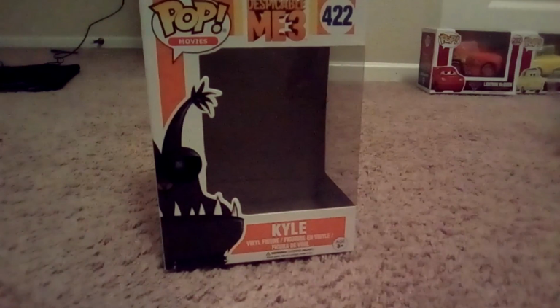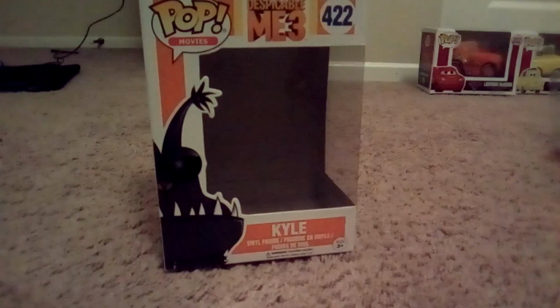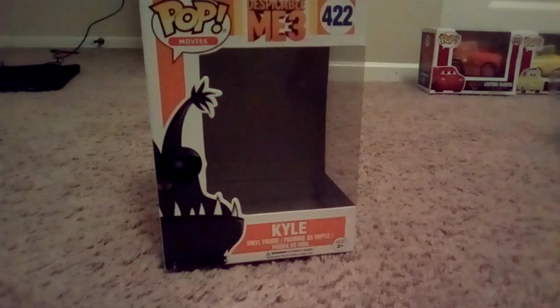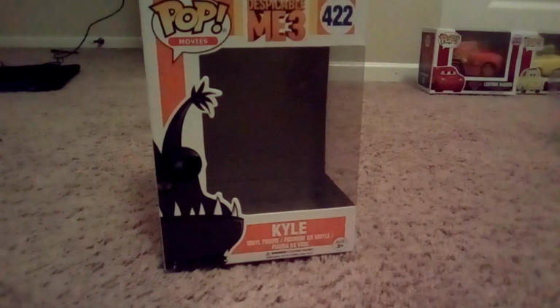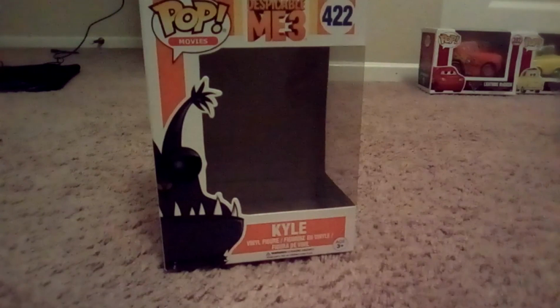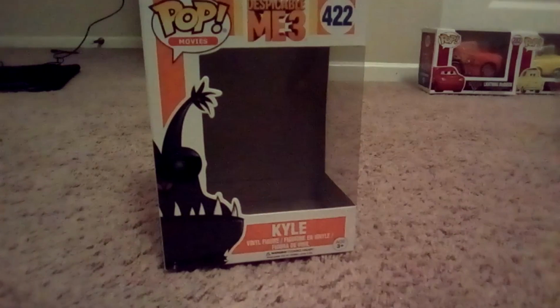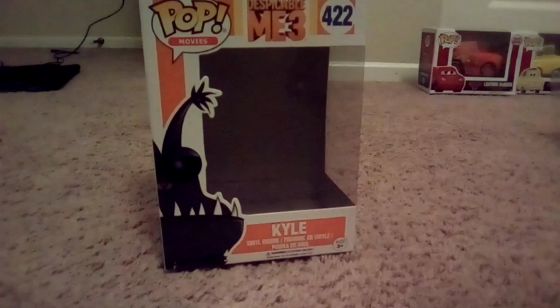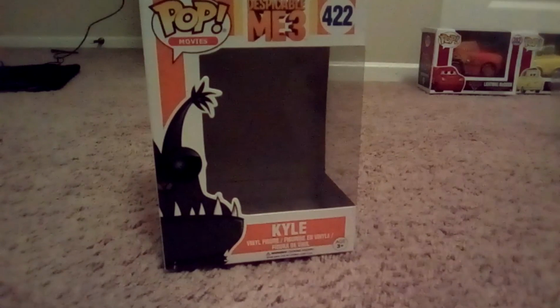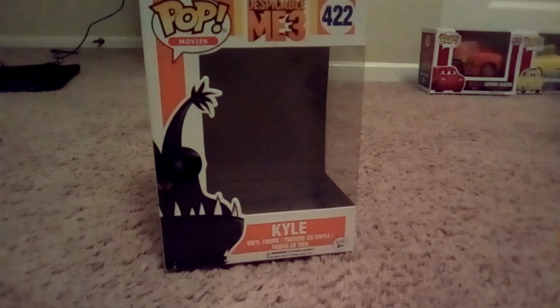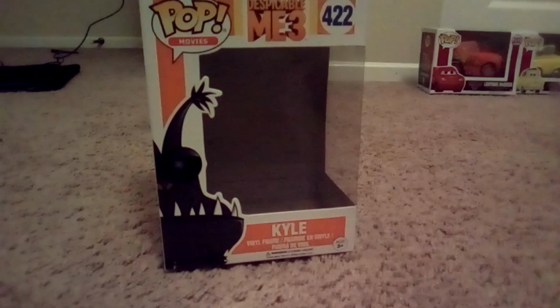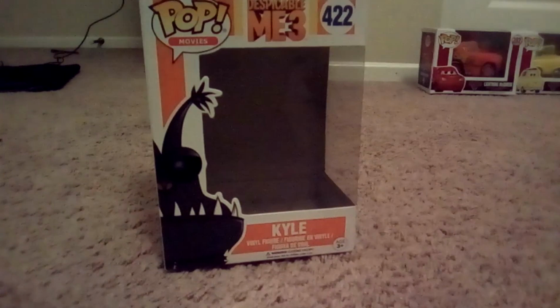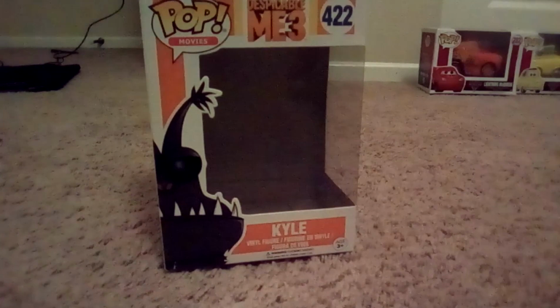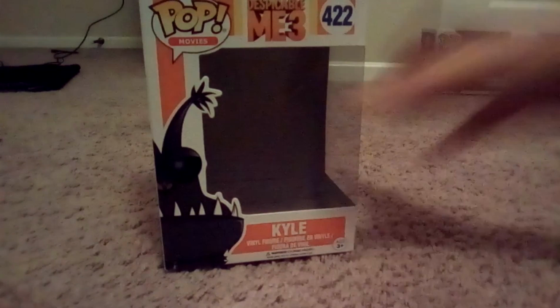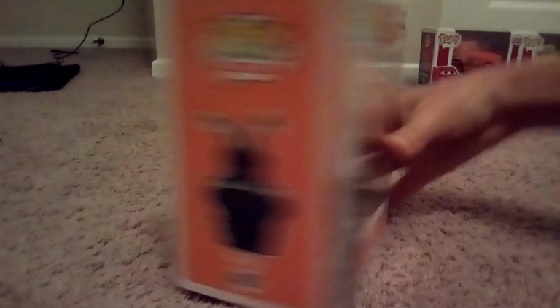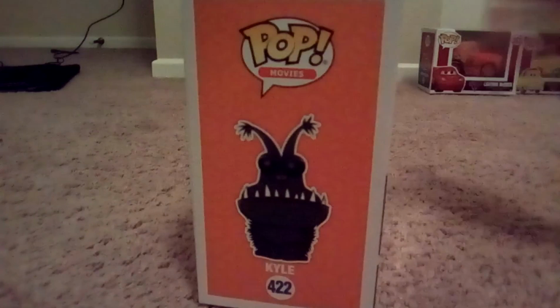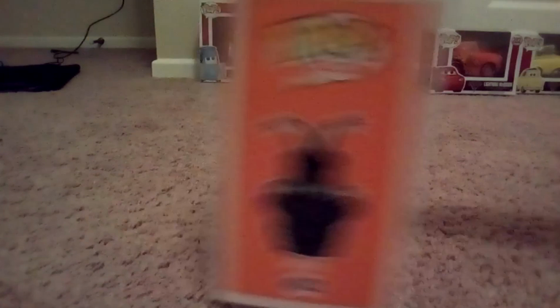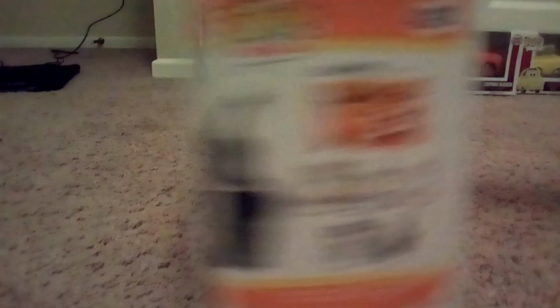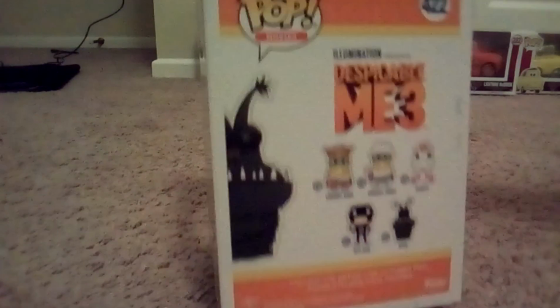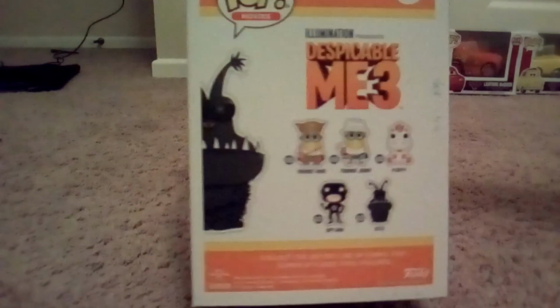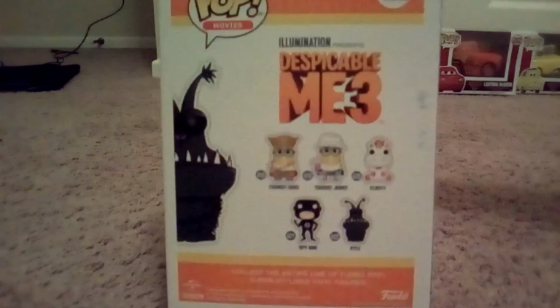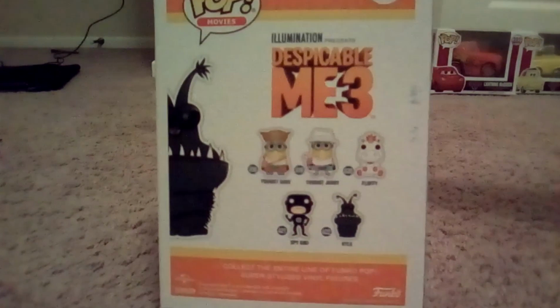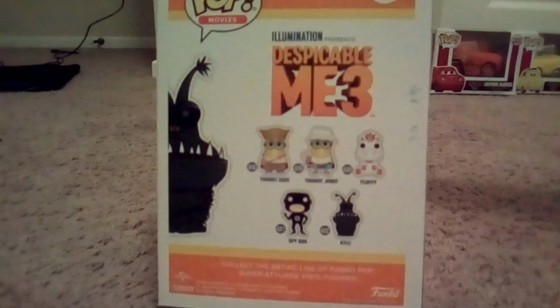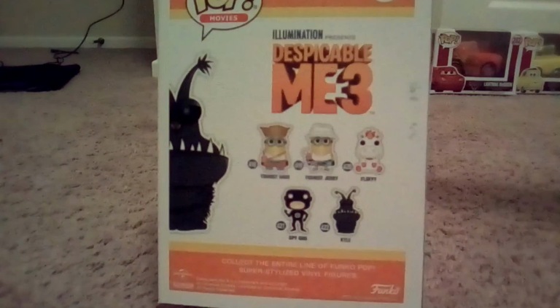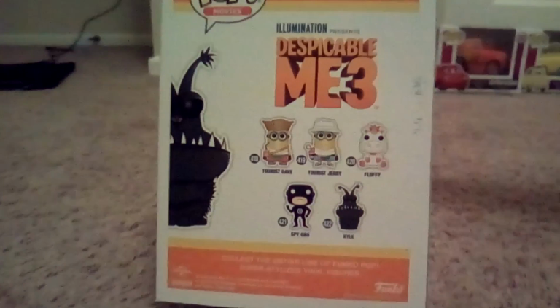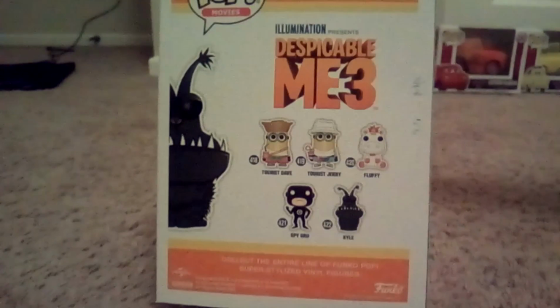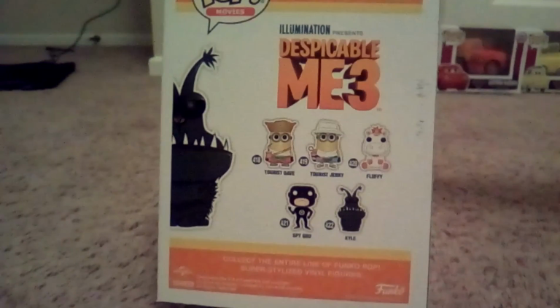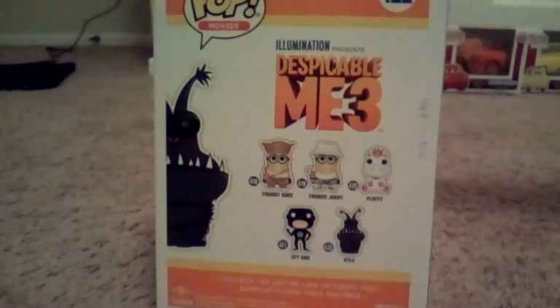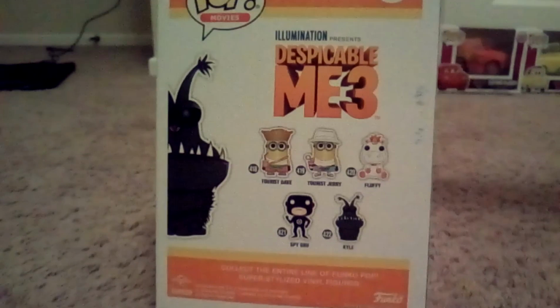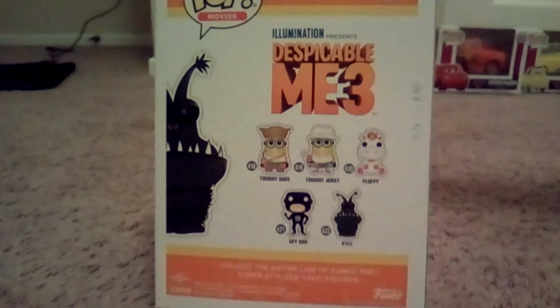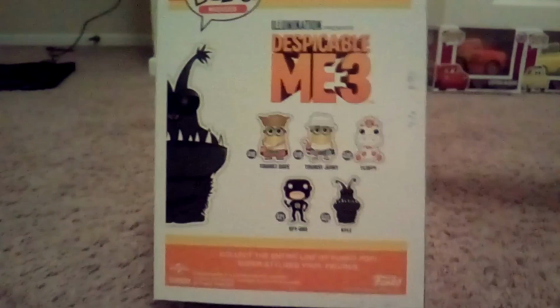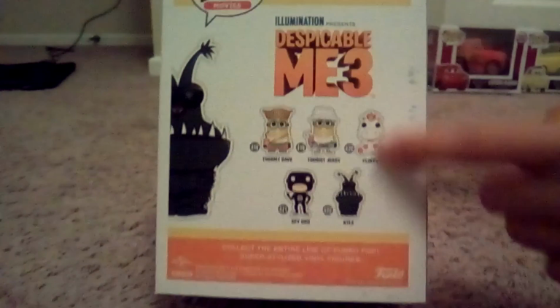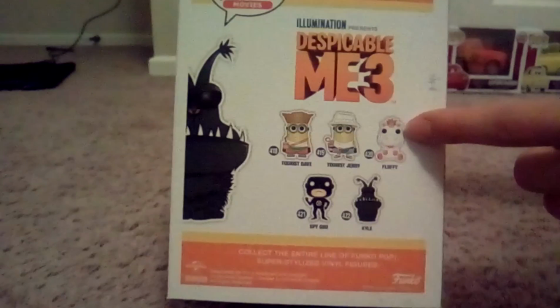These are all the ones you can collect. Oh my gosh, I went to Walmart and — I'm going to get this one.